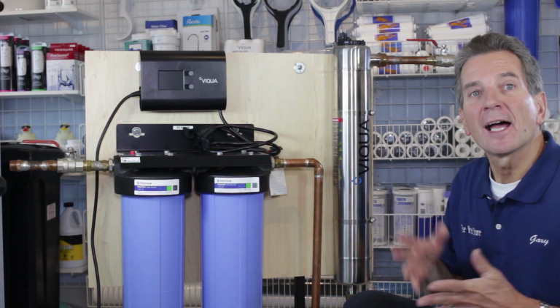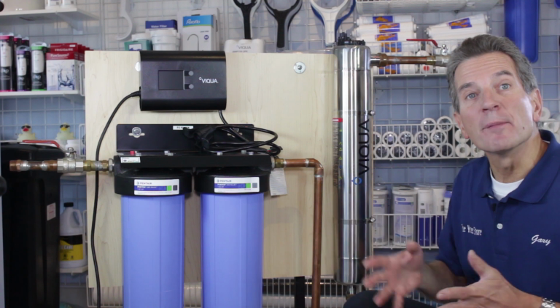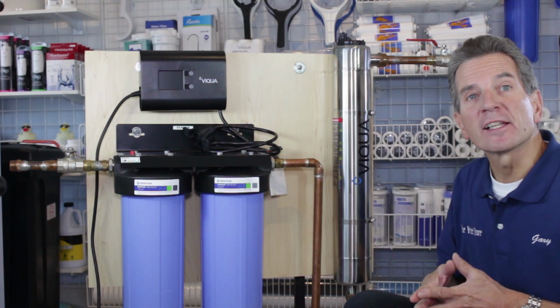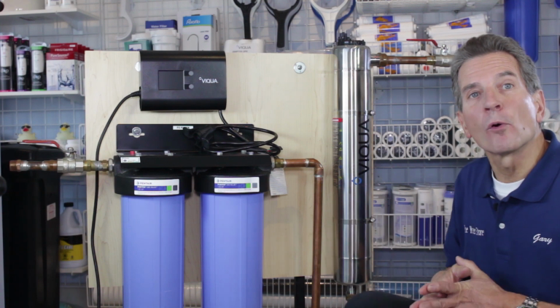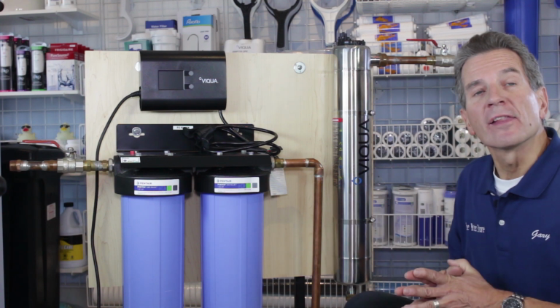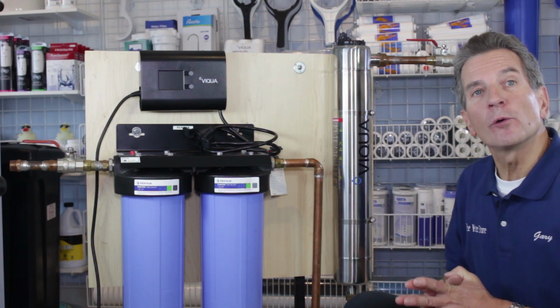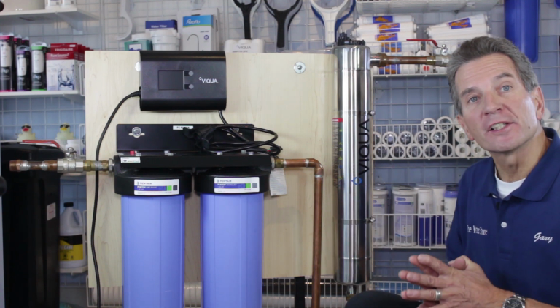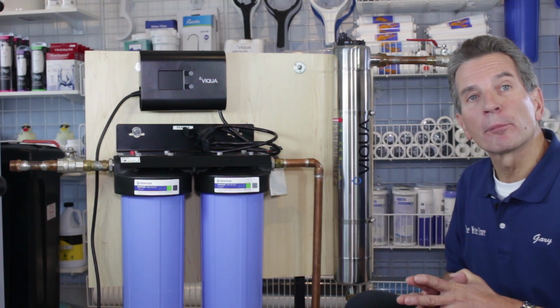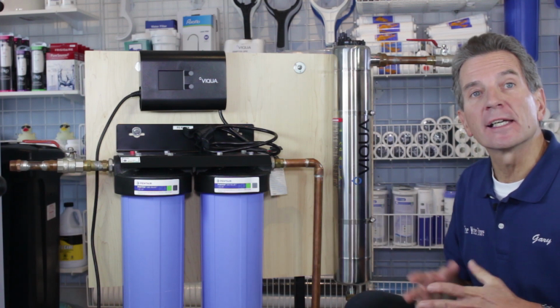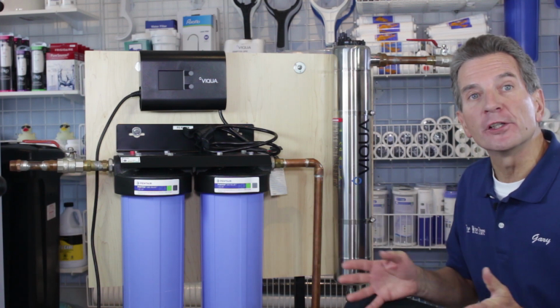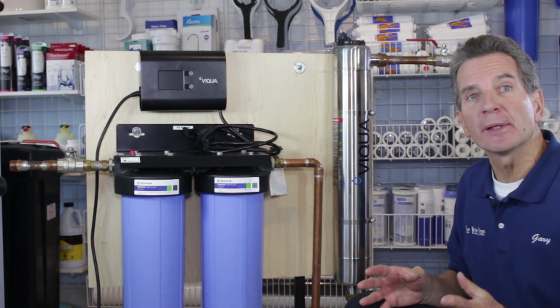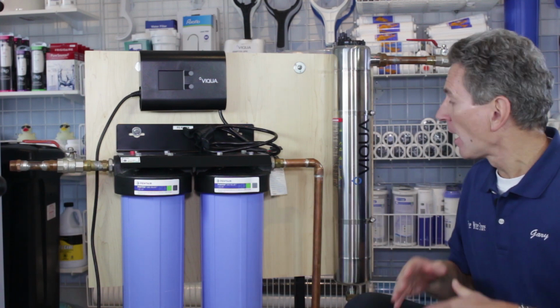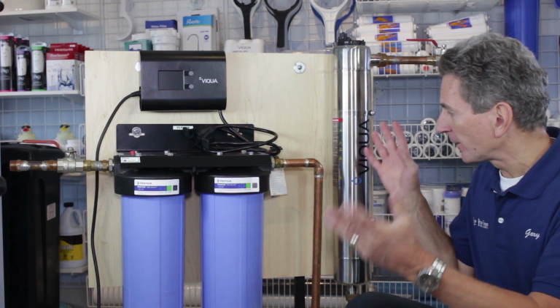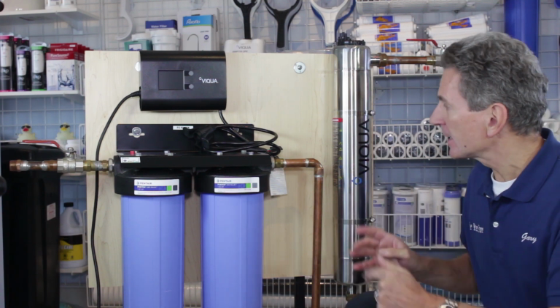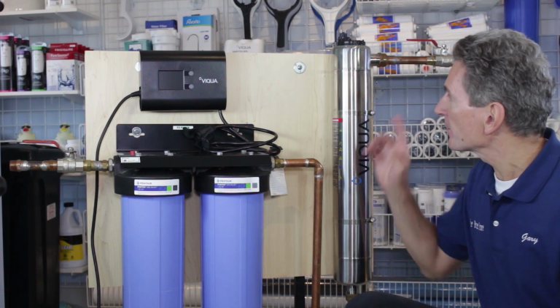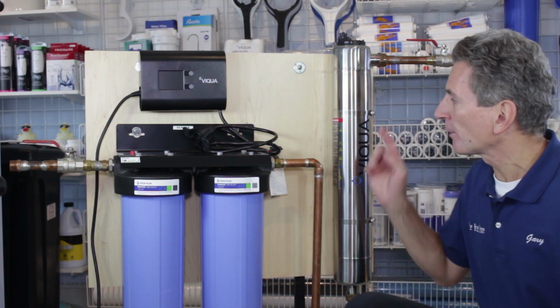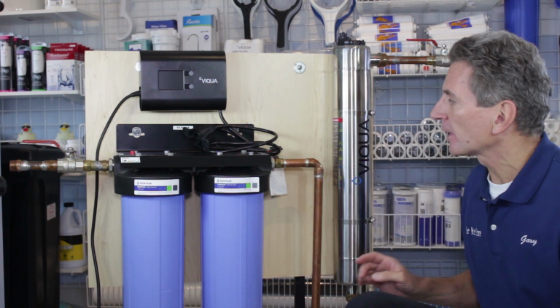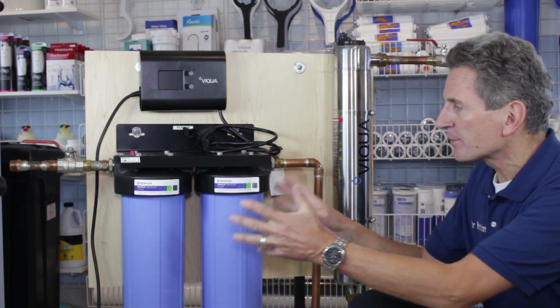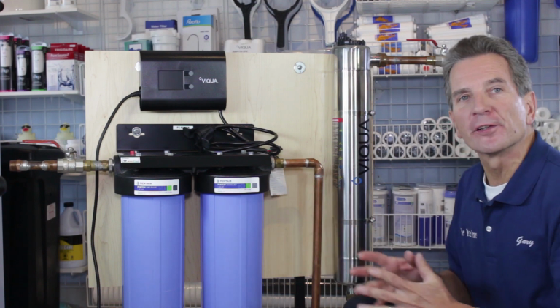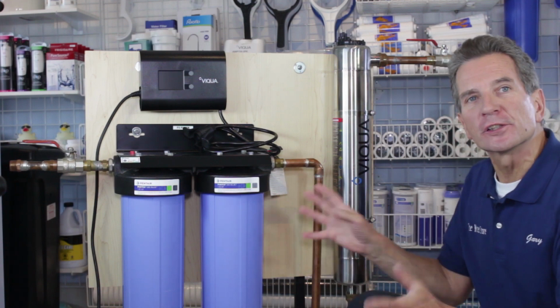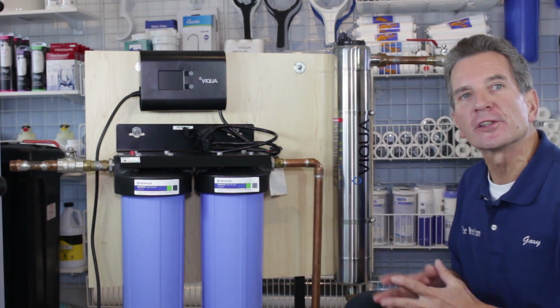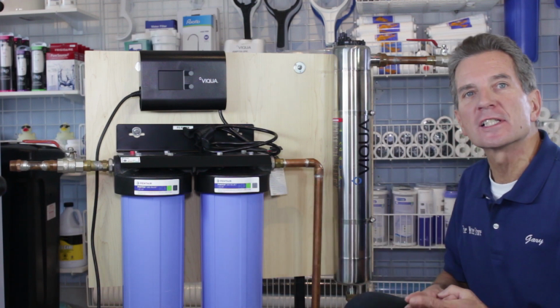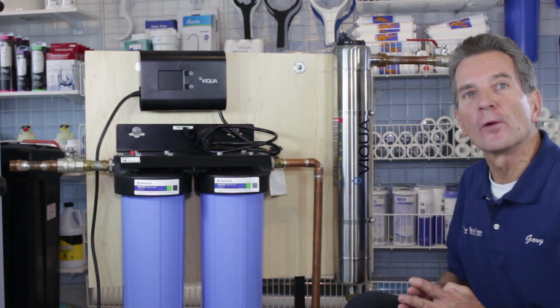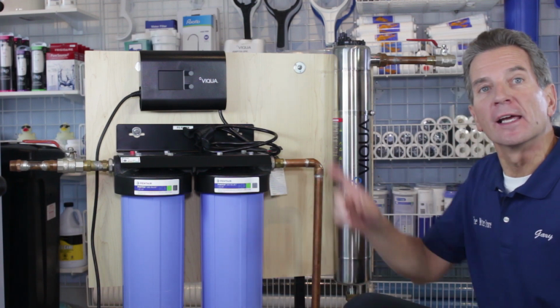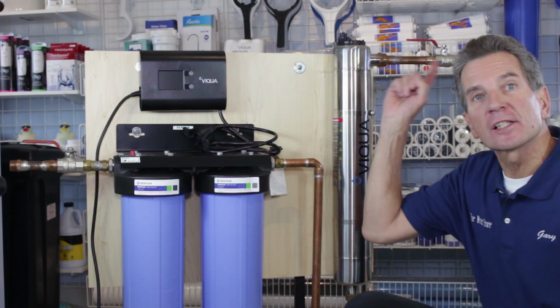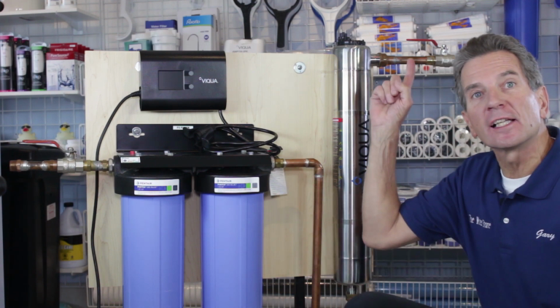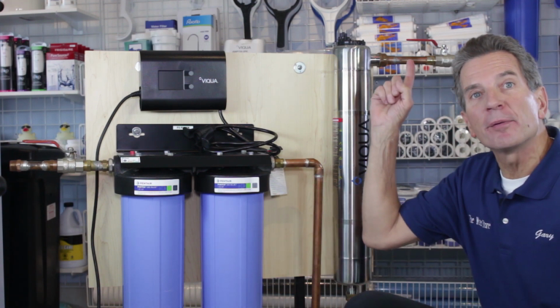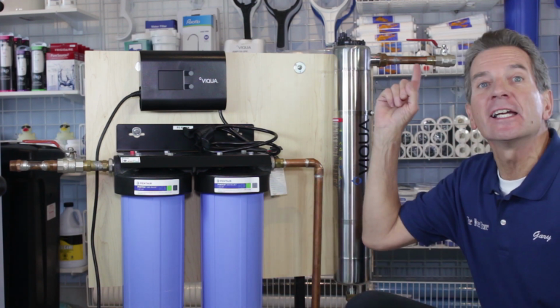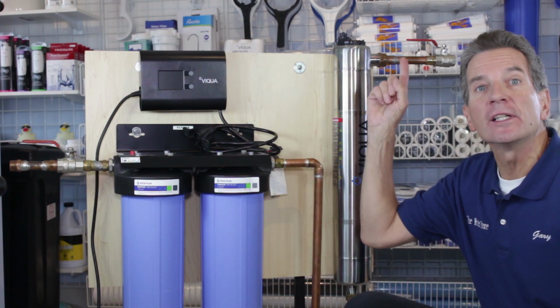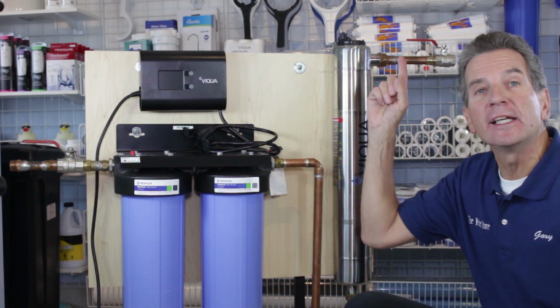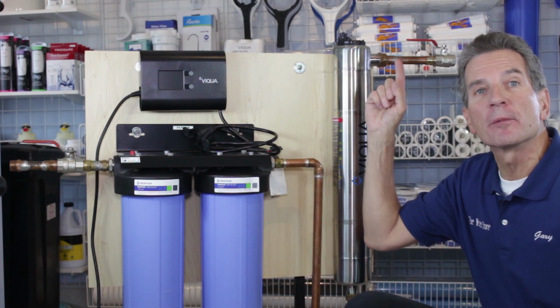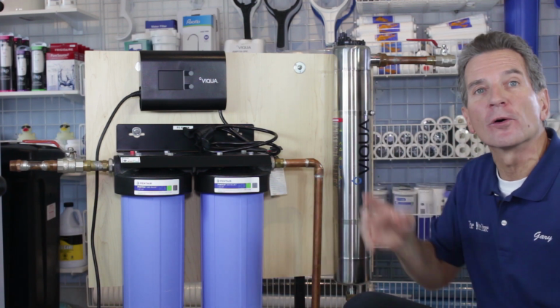We do offer discount pricing and free shipping on these systems, the replacement lamps, the filters, the filter housing — the whole thing. Just click the link up here to go right to our e-commerce store.